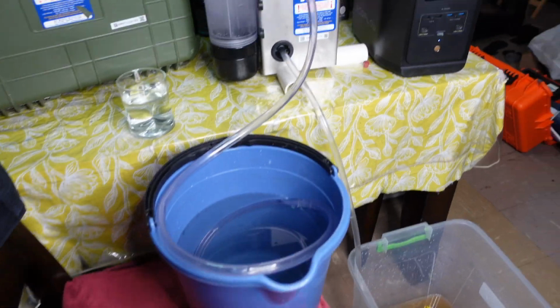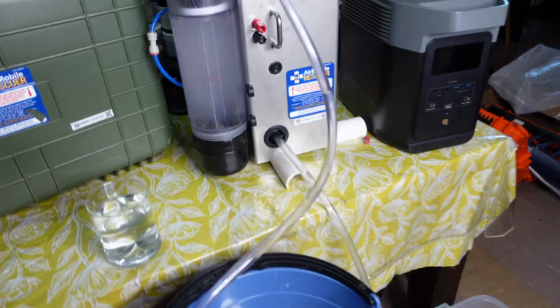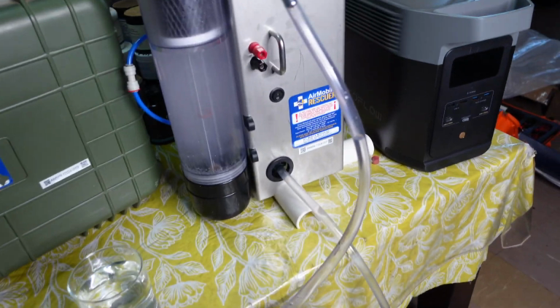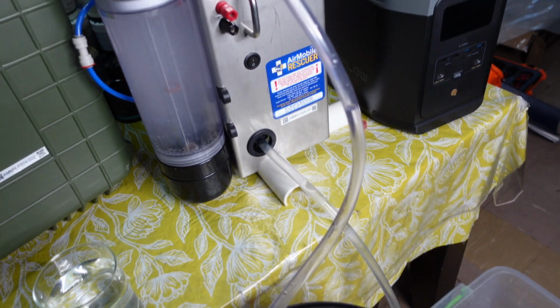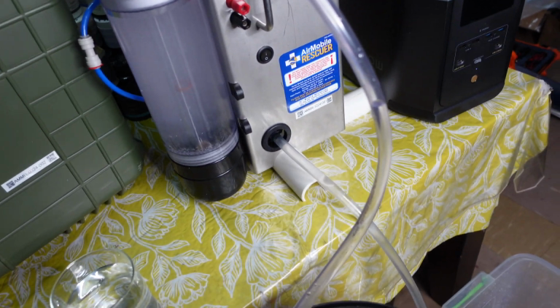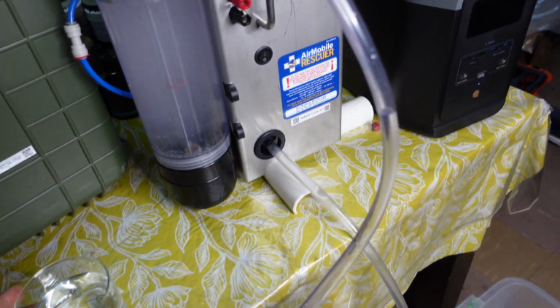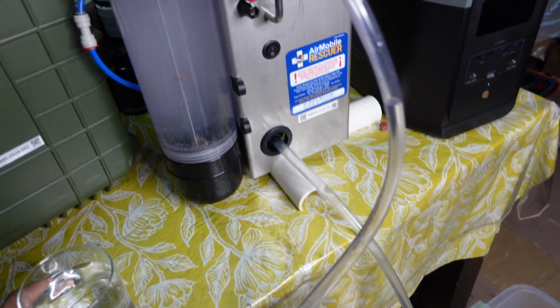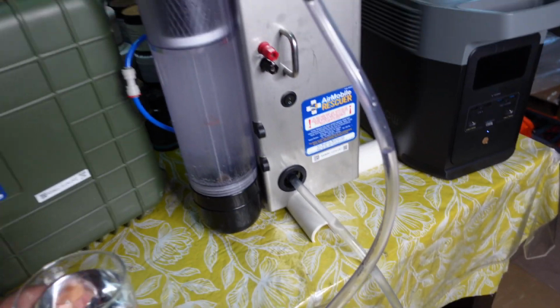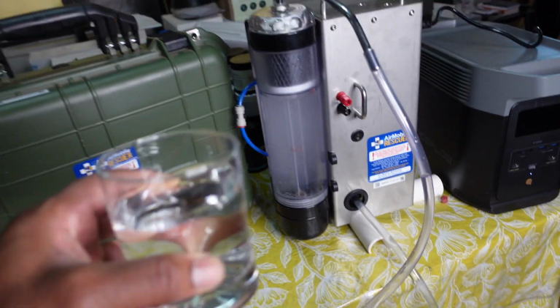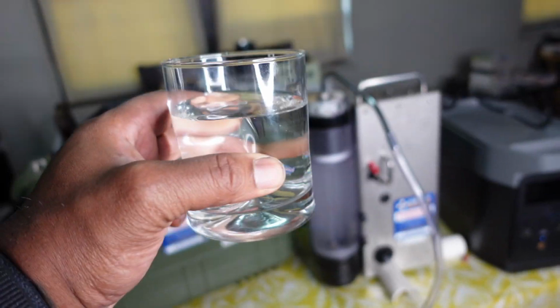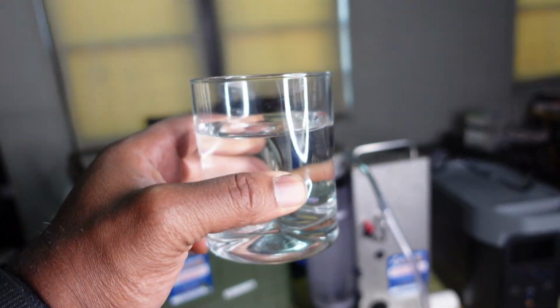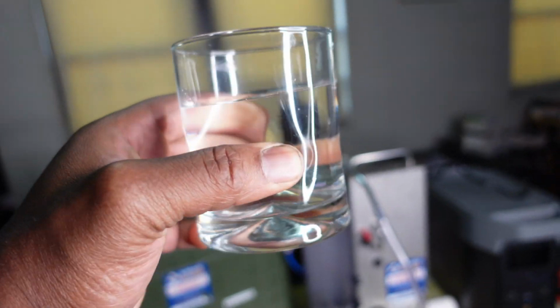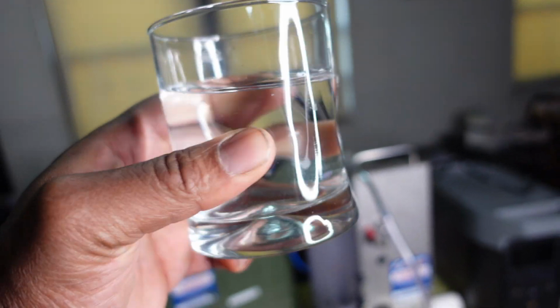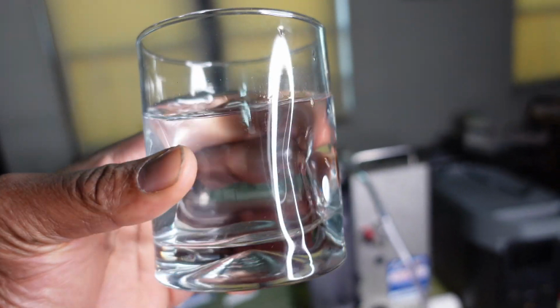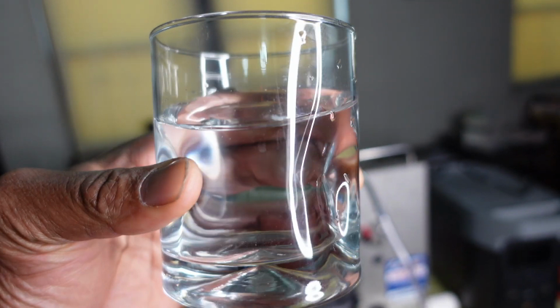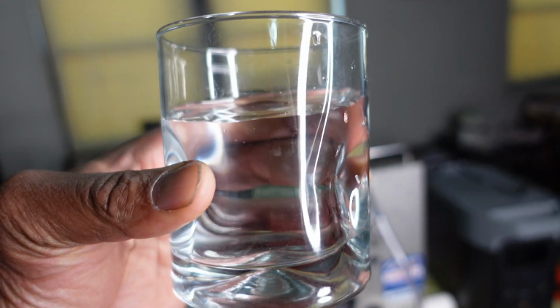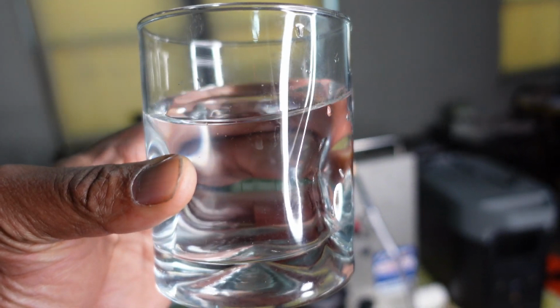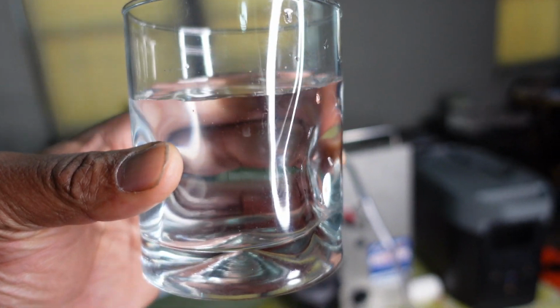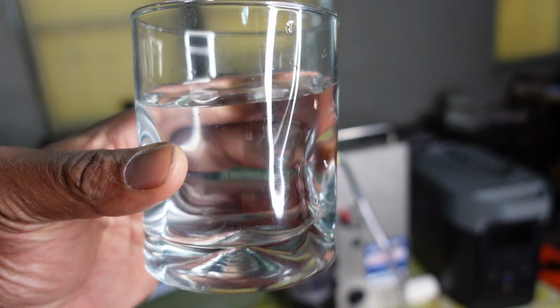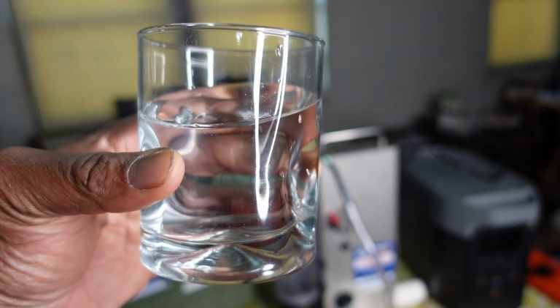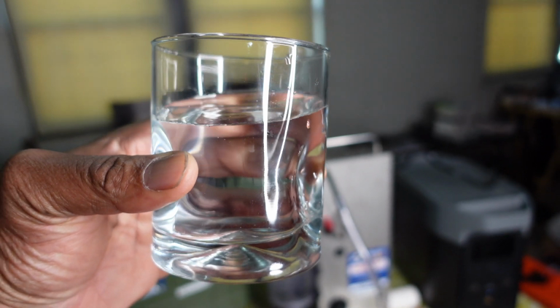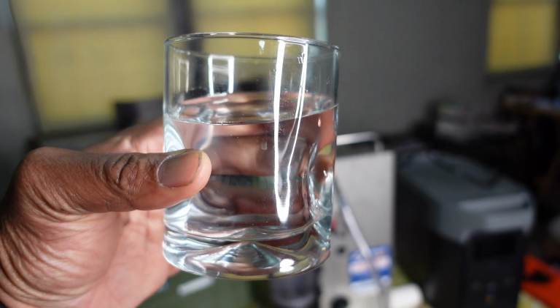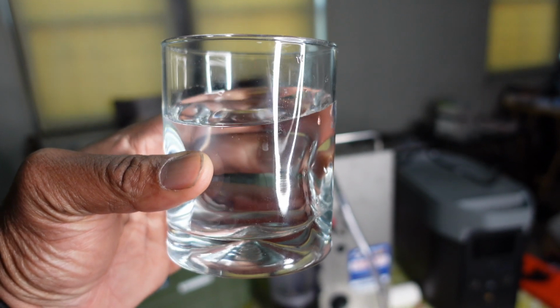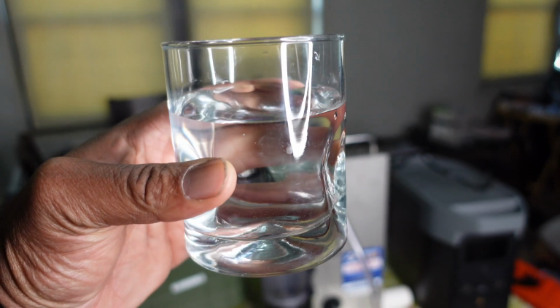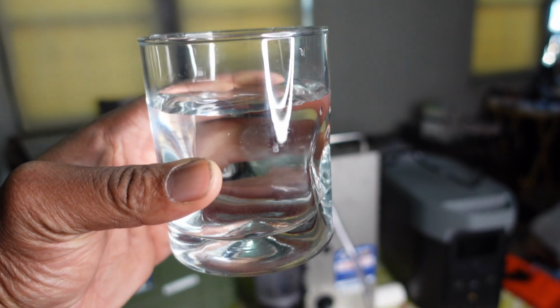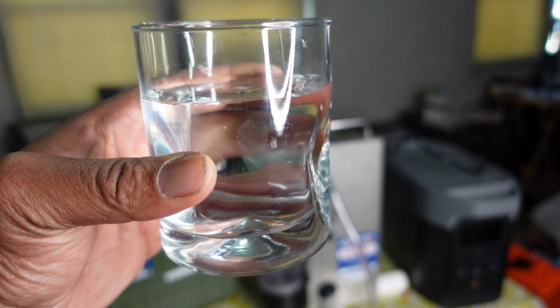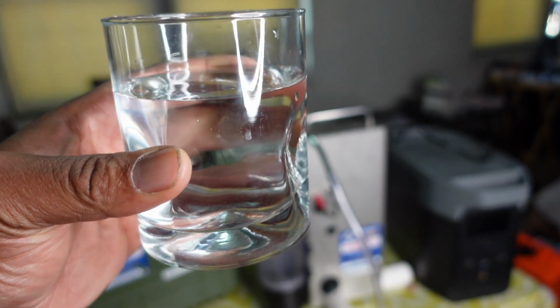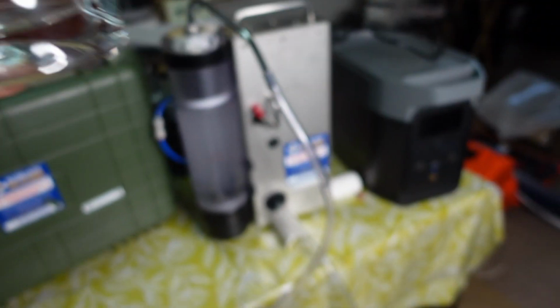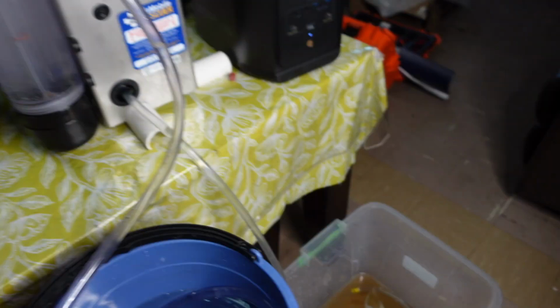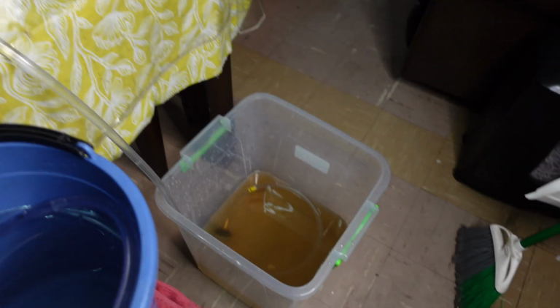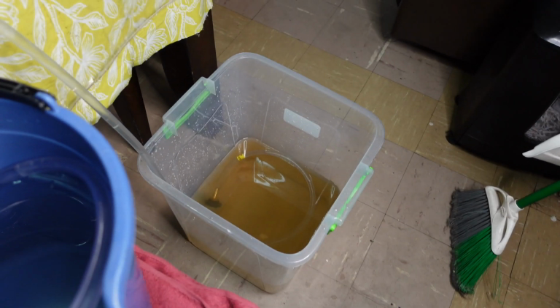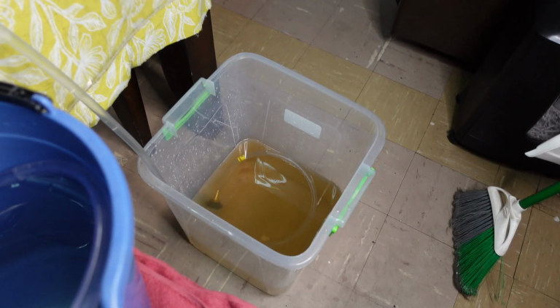So this is the end result — clean drinking water. Hopefully you guys can see that, it's not too blurry. Clean drinking water from that dirty source.